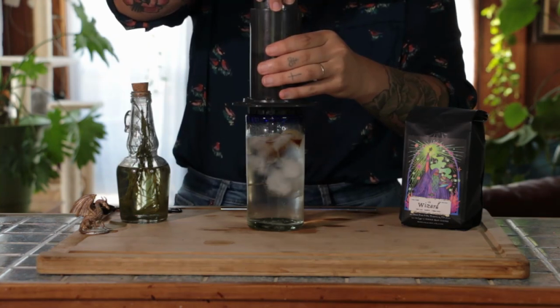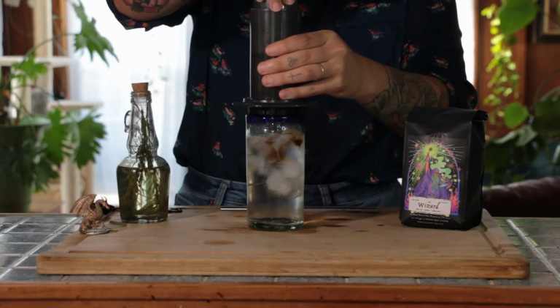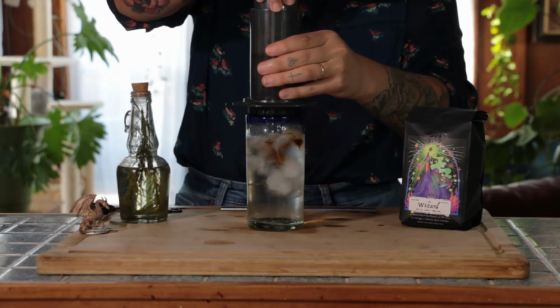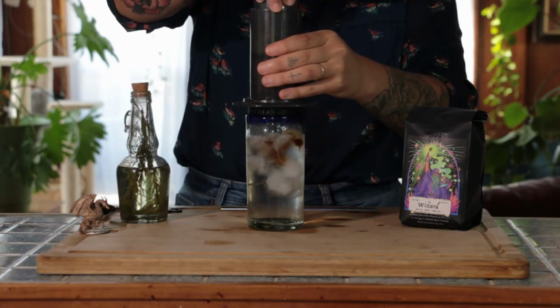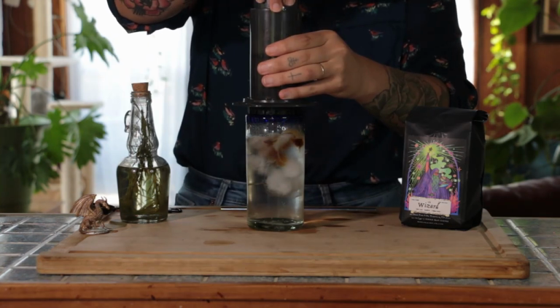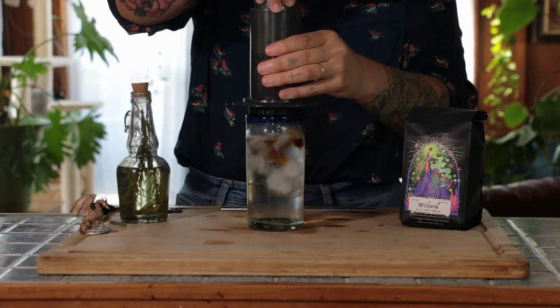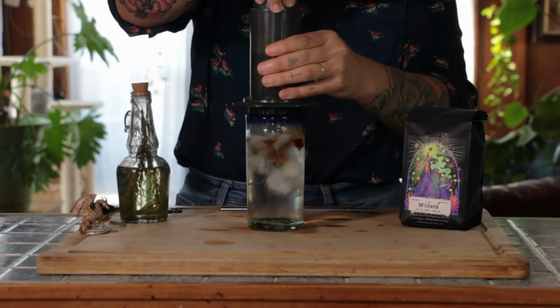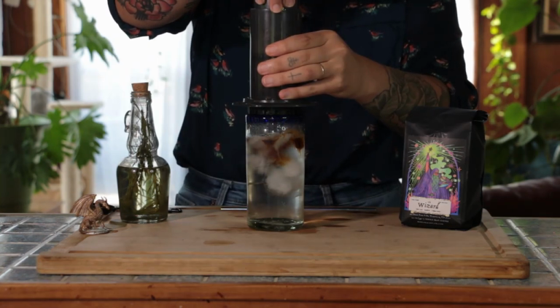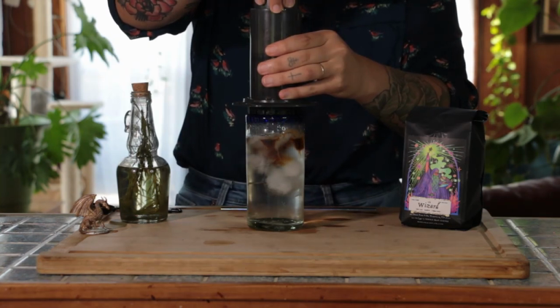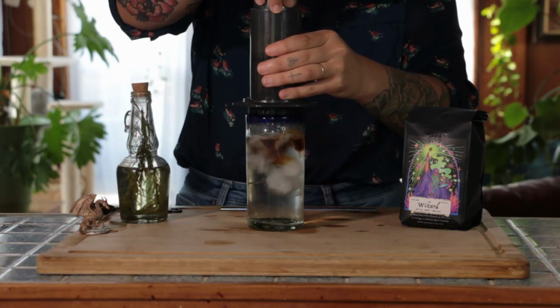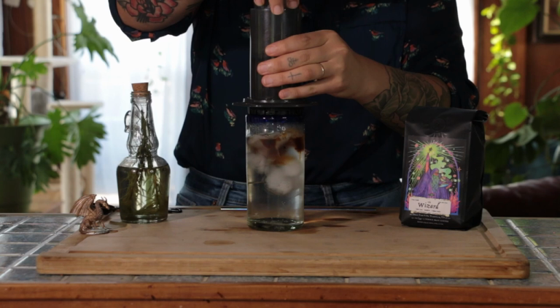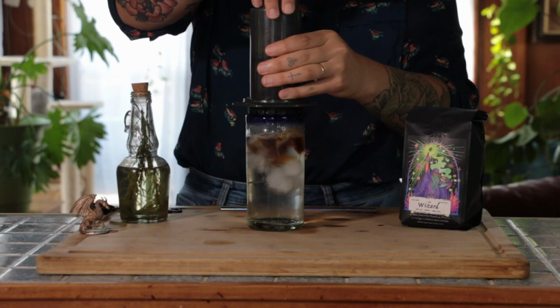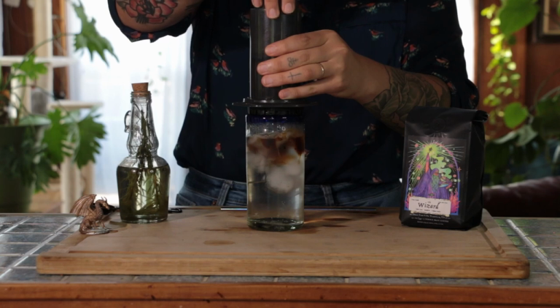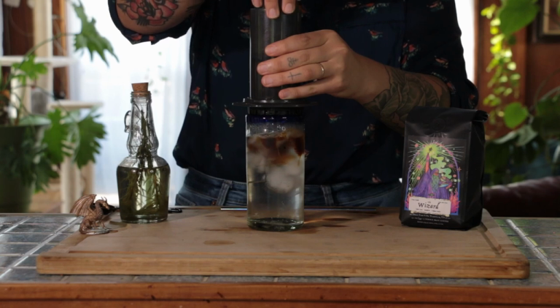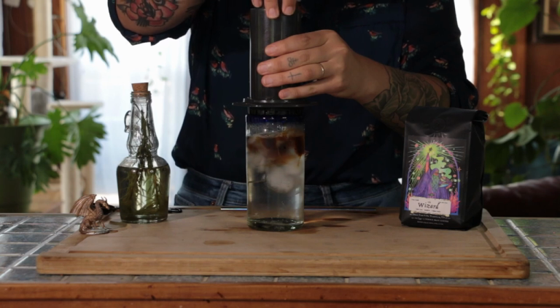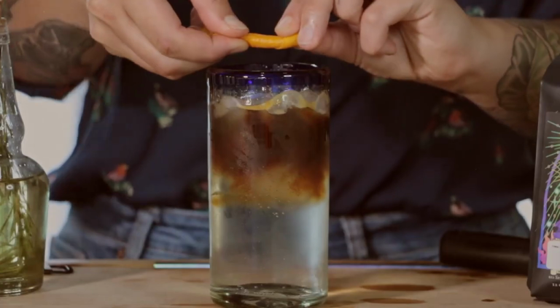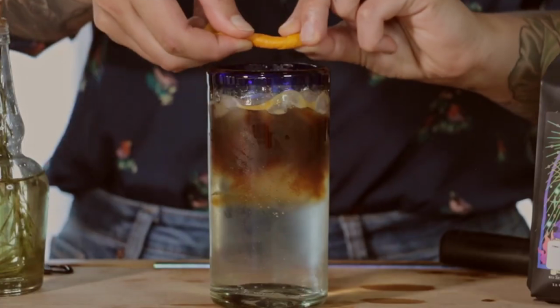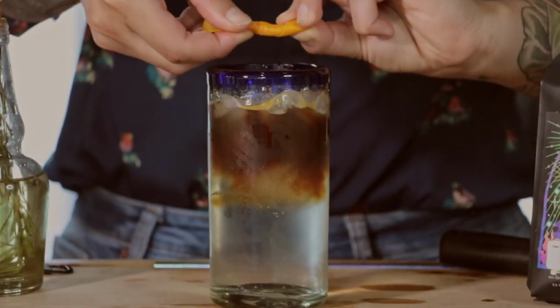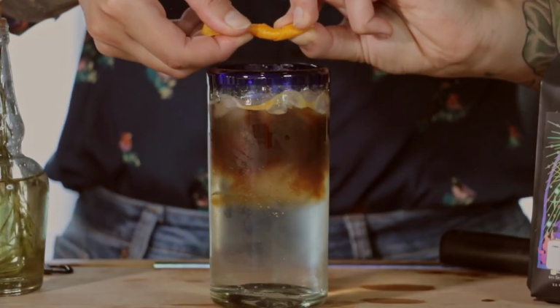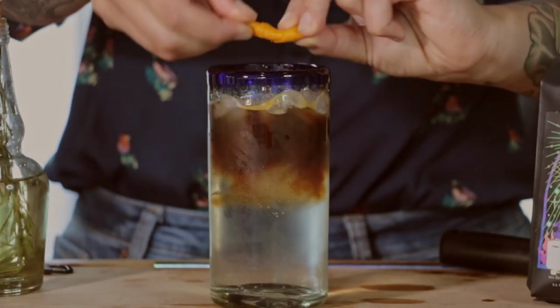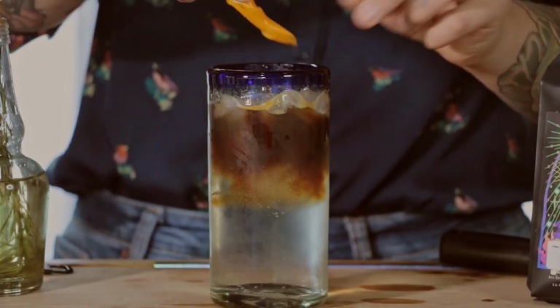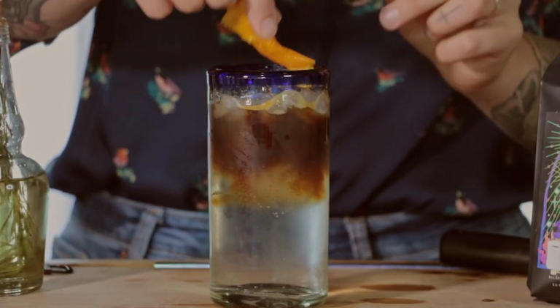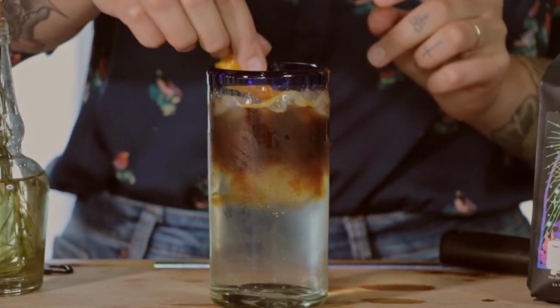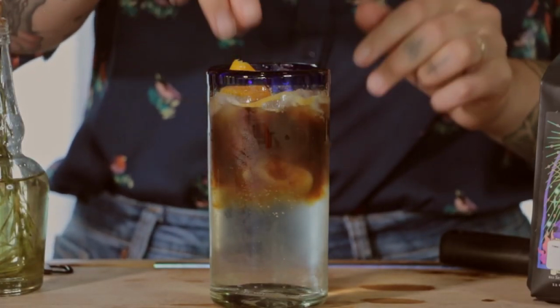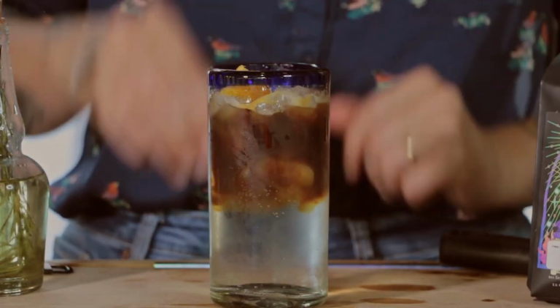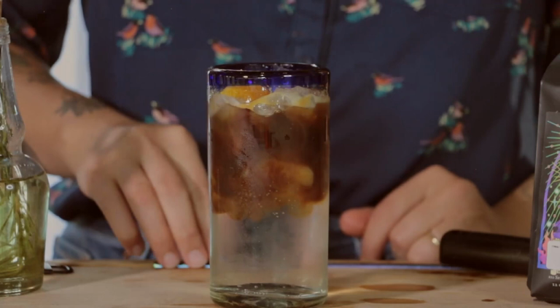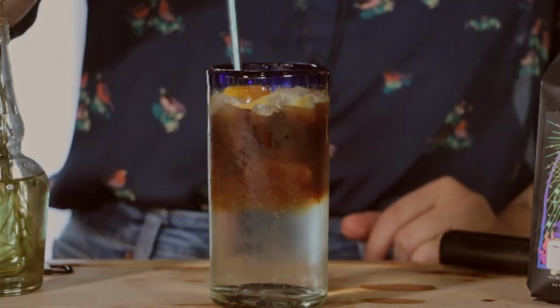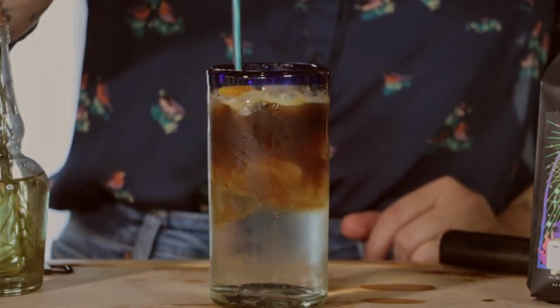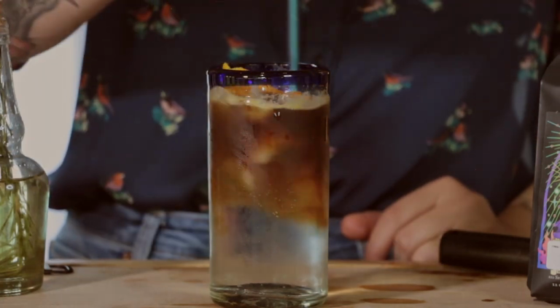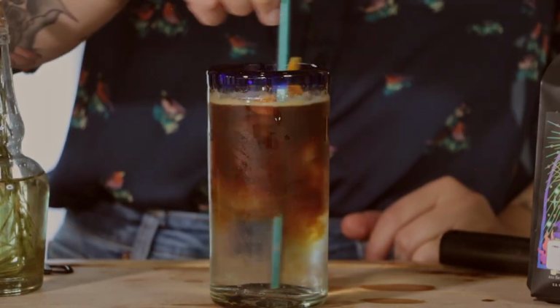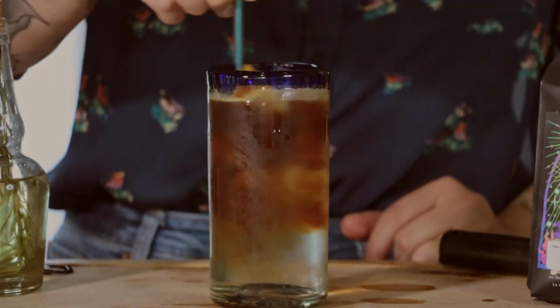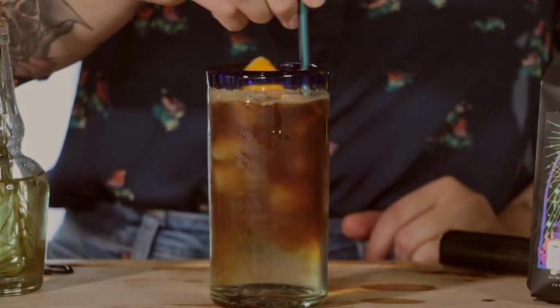We used our AeroPress. Twist an orange peel above the coffee for garnish. Gently stir to combine and enjoy.